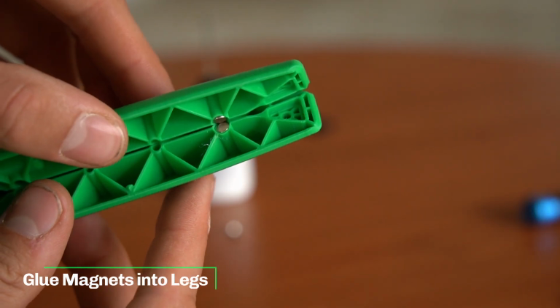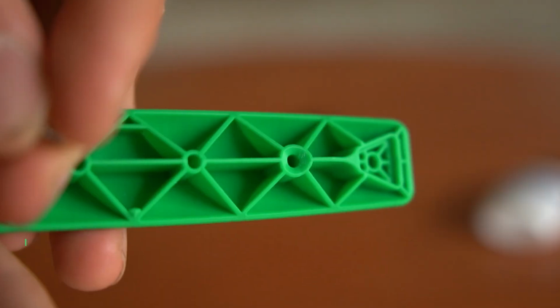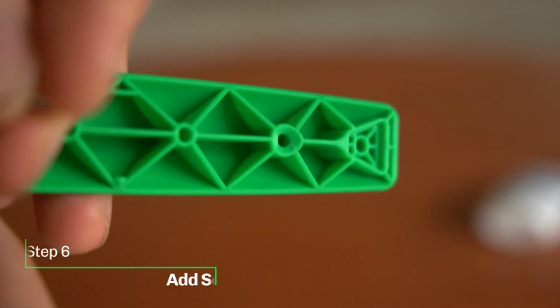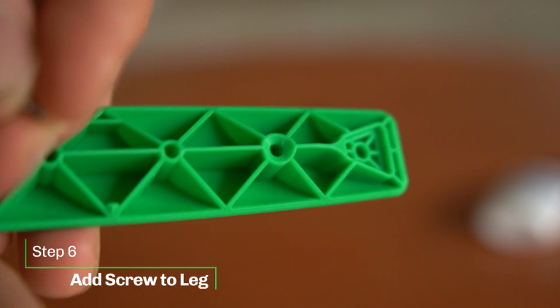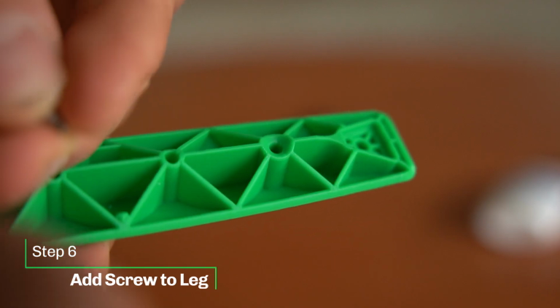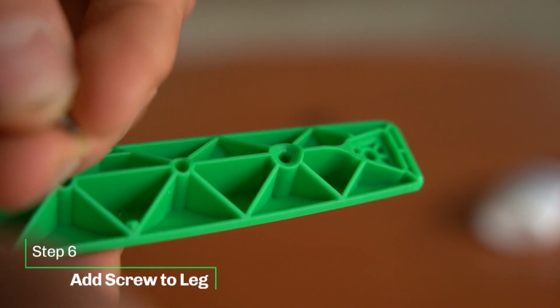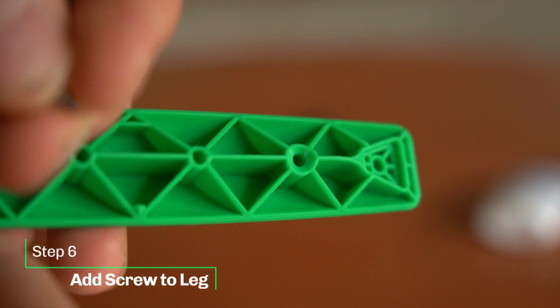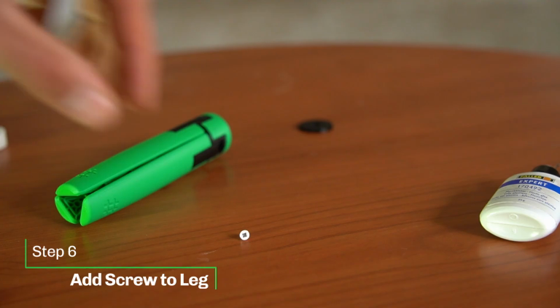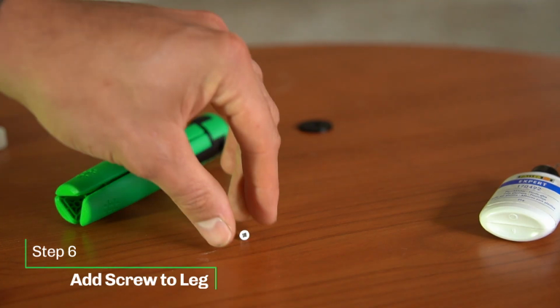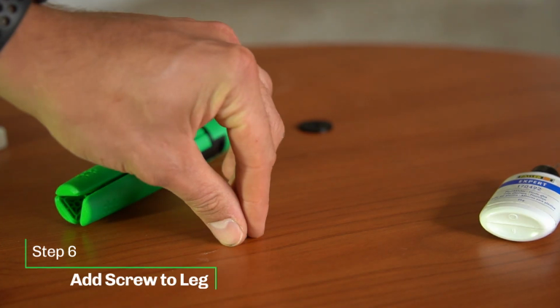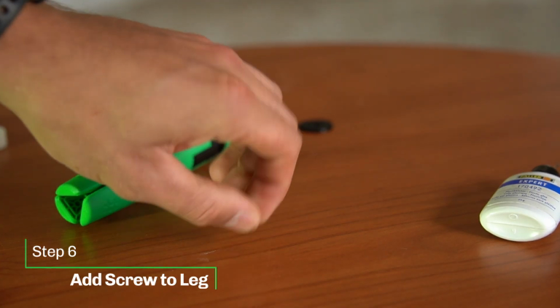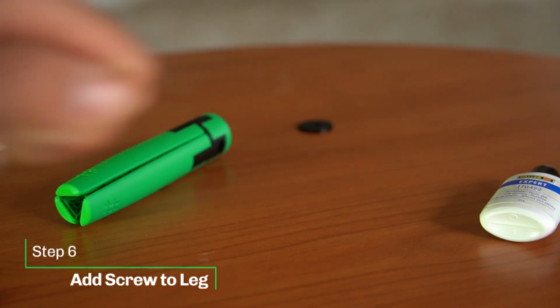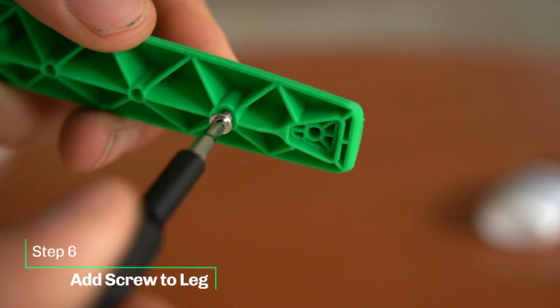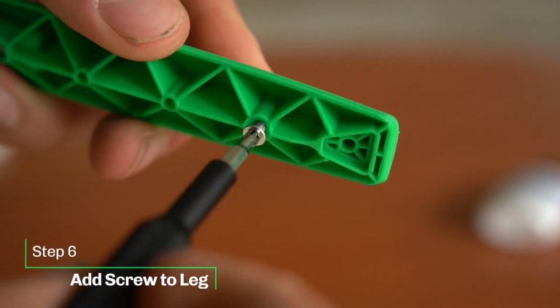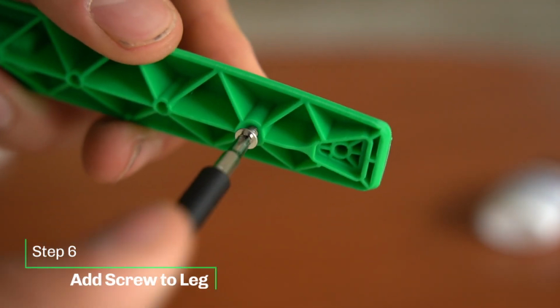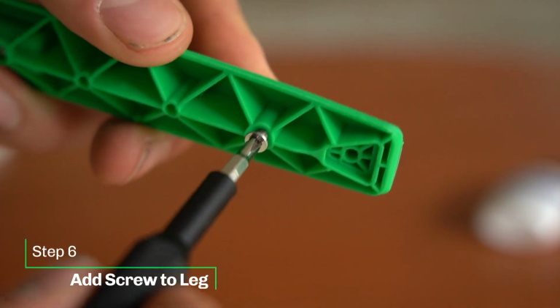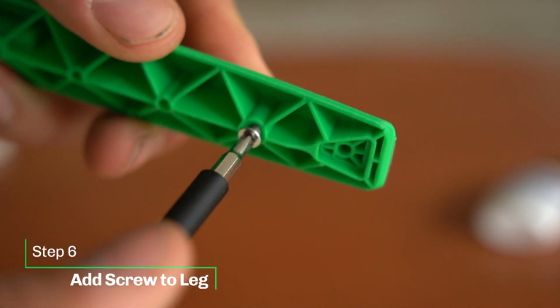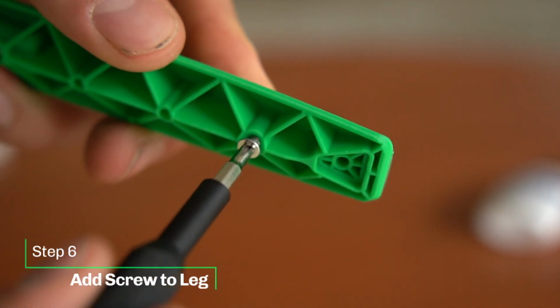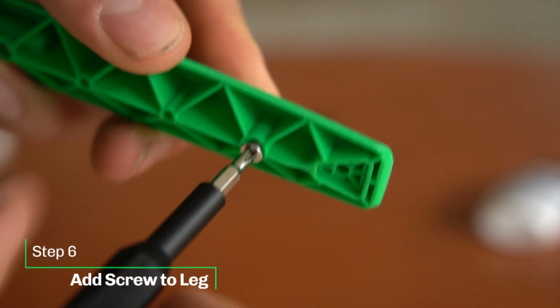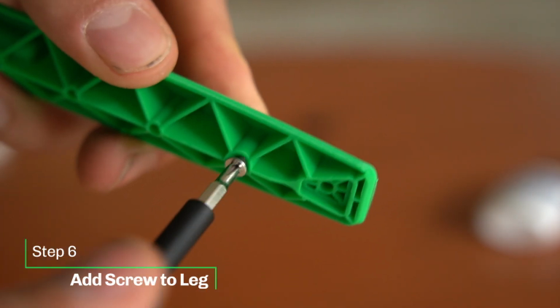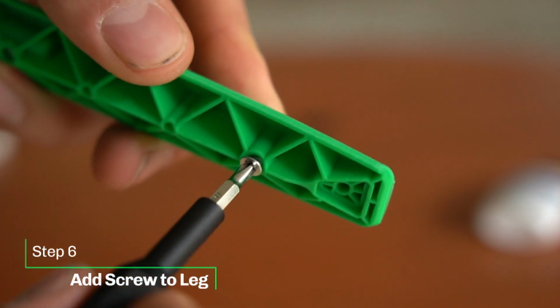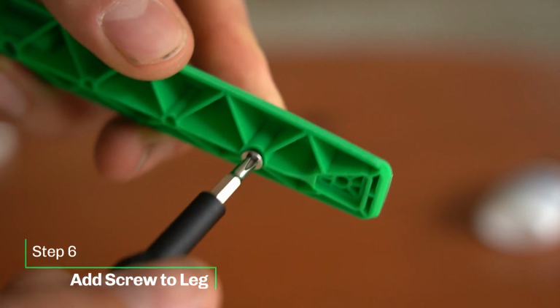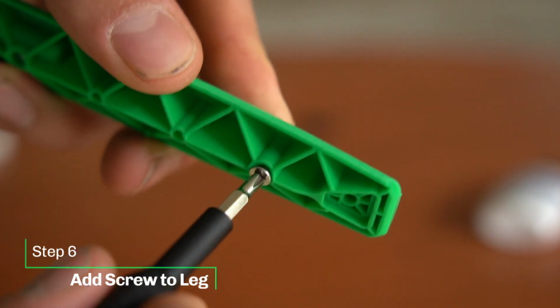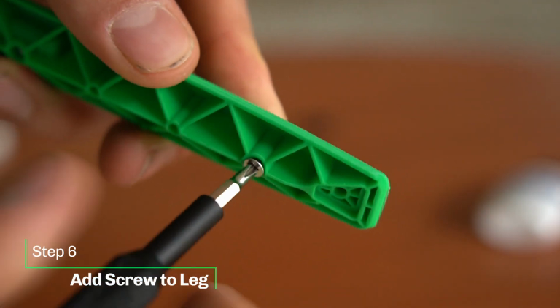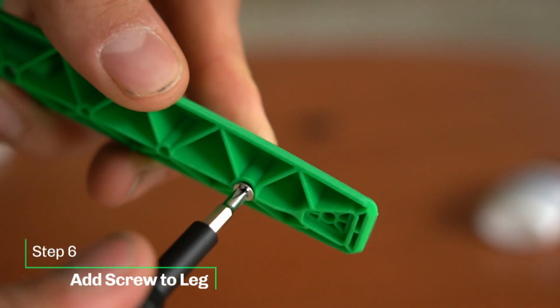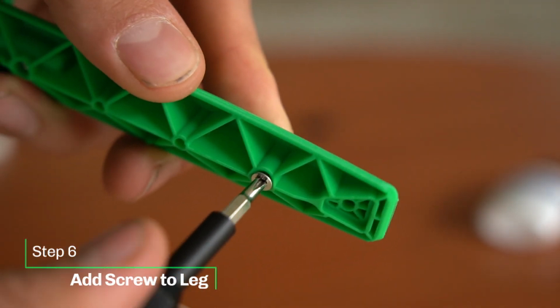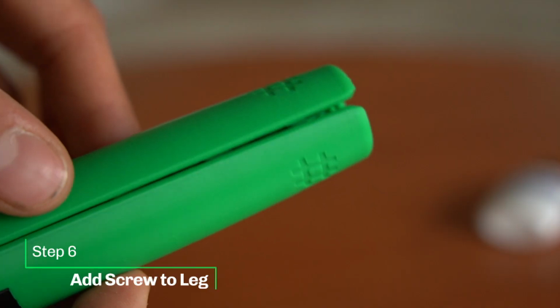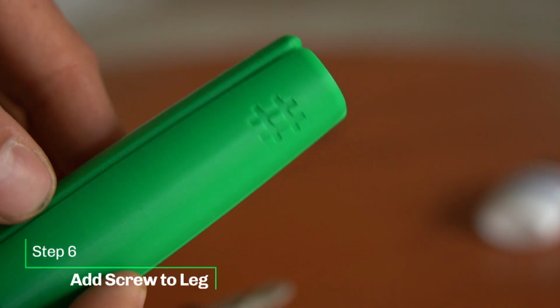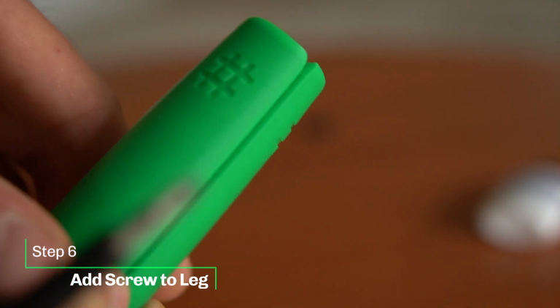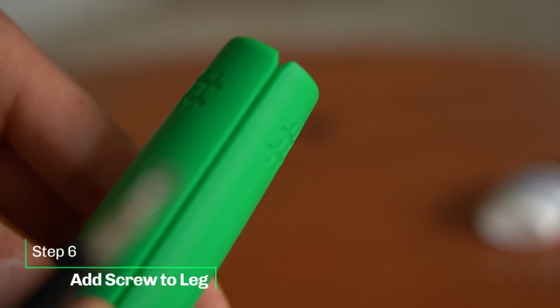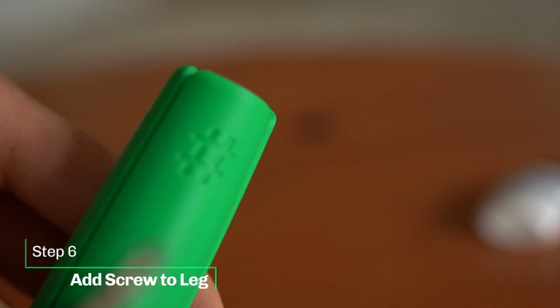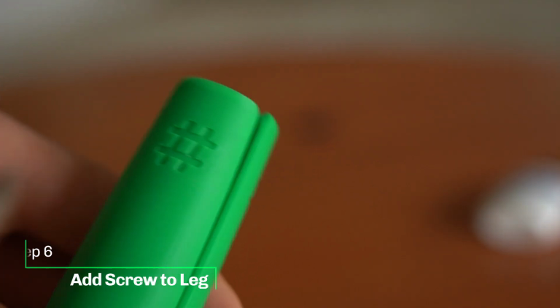The last leg gets the M3 screw. Adjust its depth so that the legs properly come together, but obviously they should still magnetize. So there's a sweet spot you need to find.